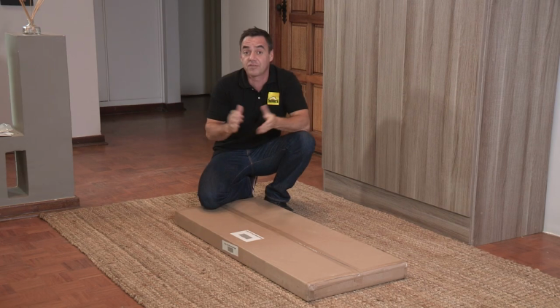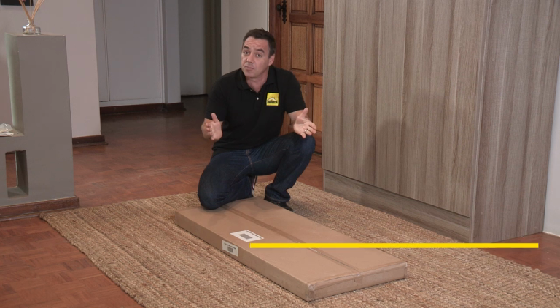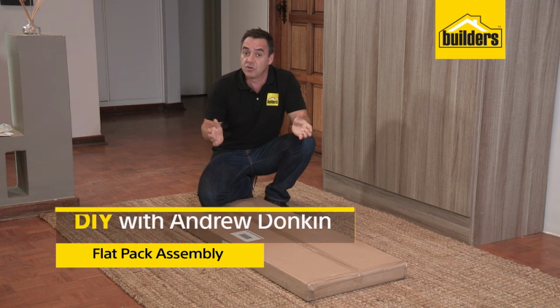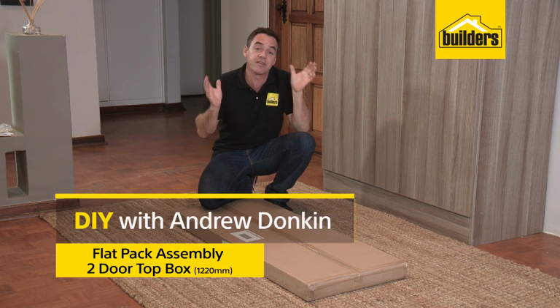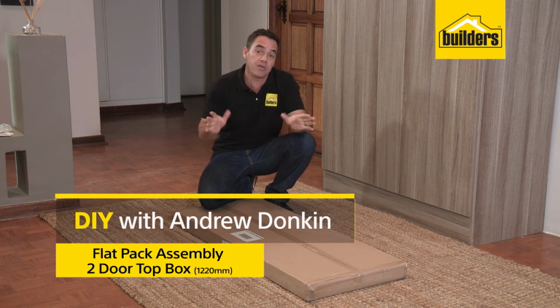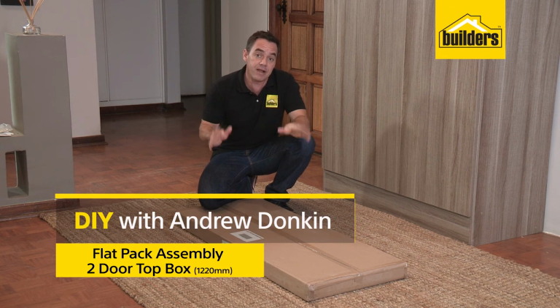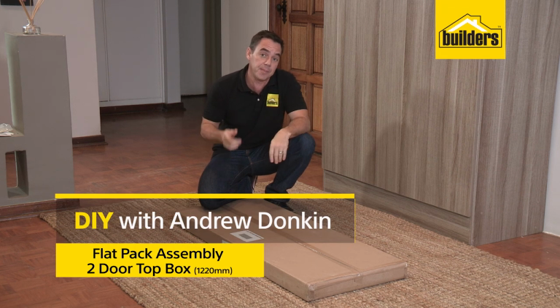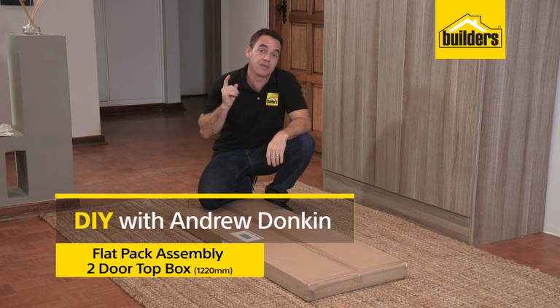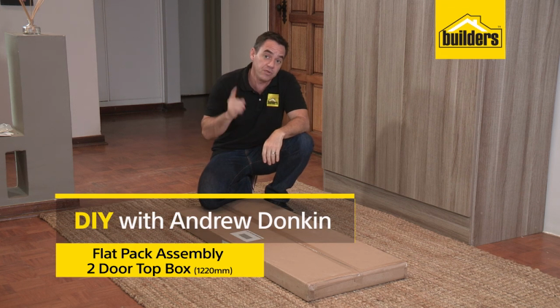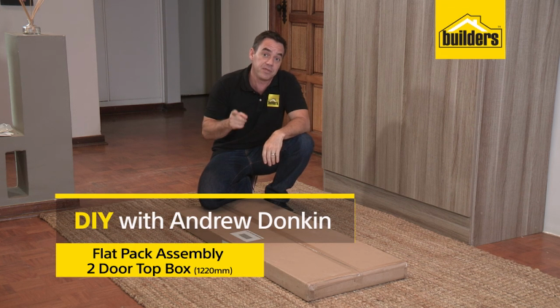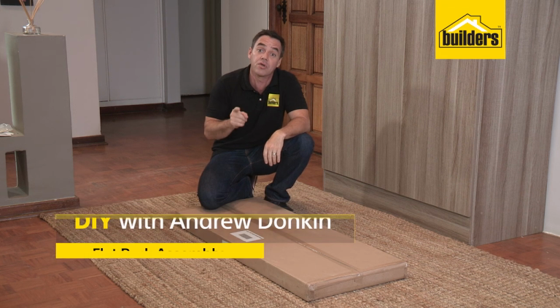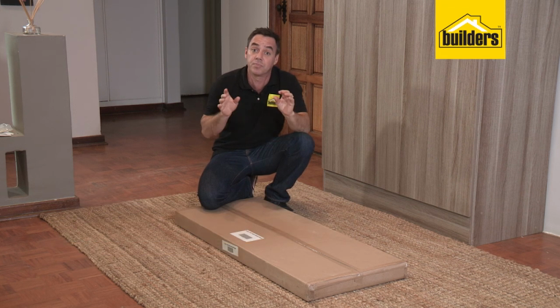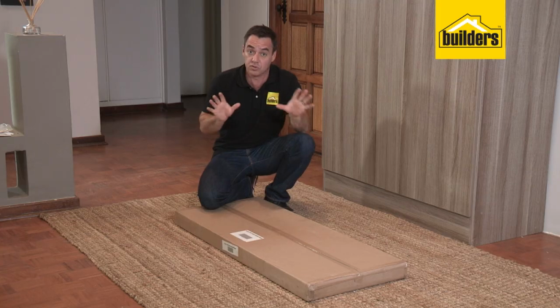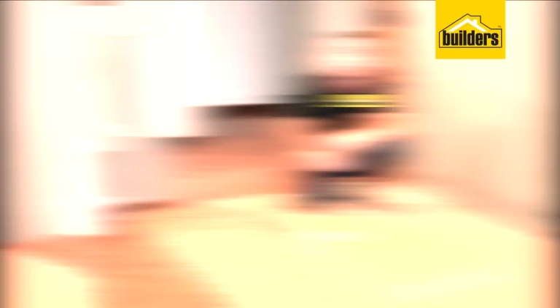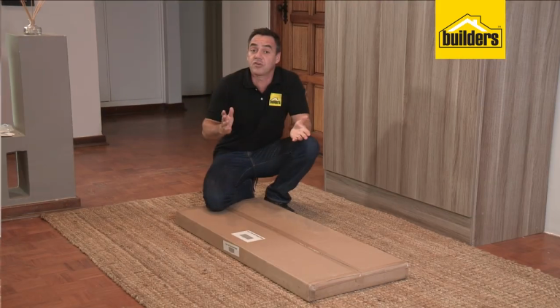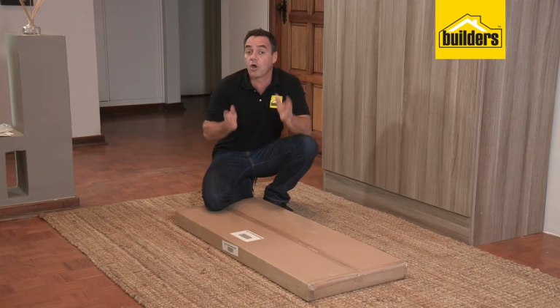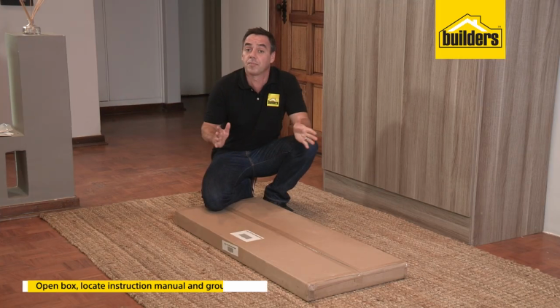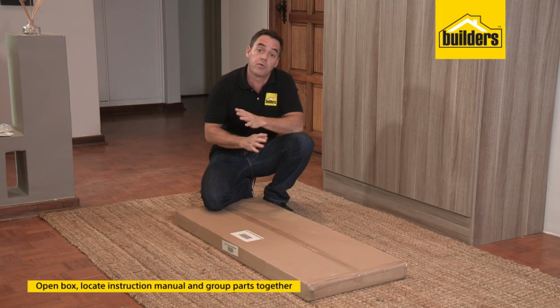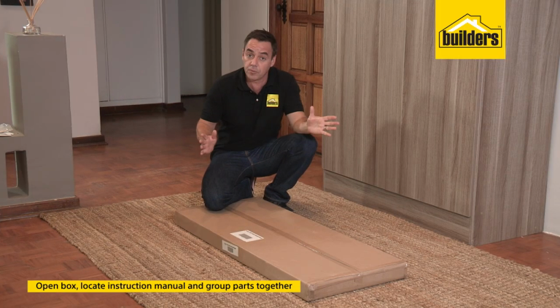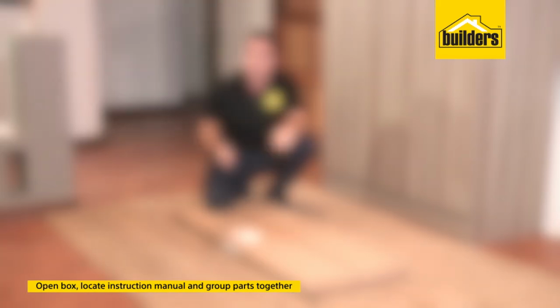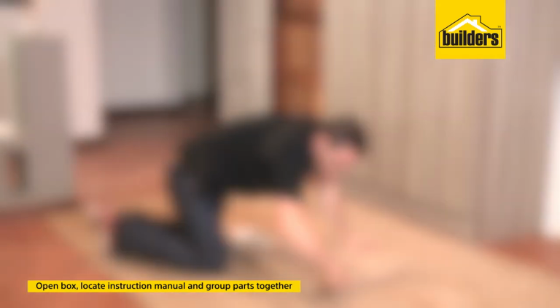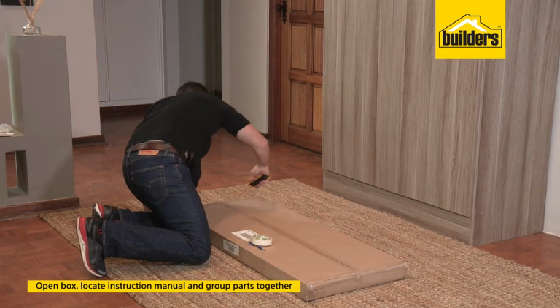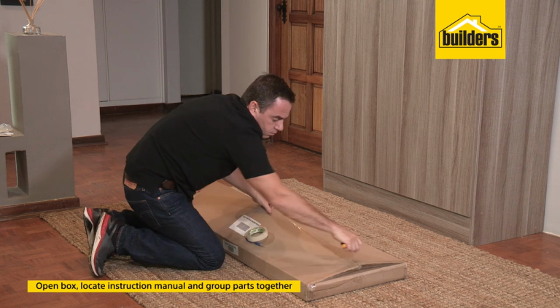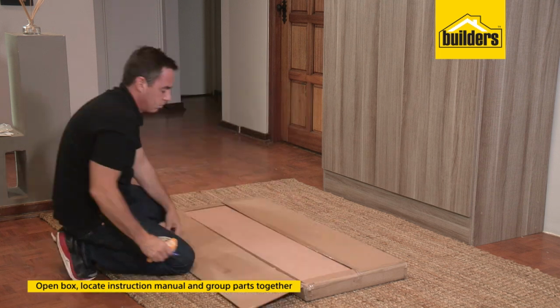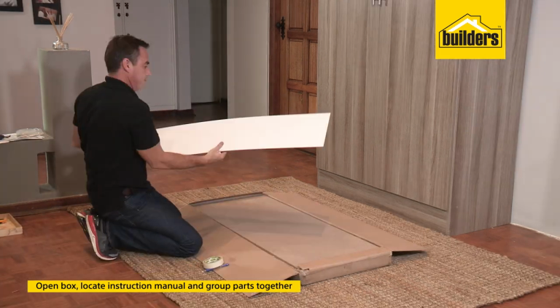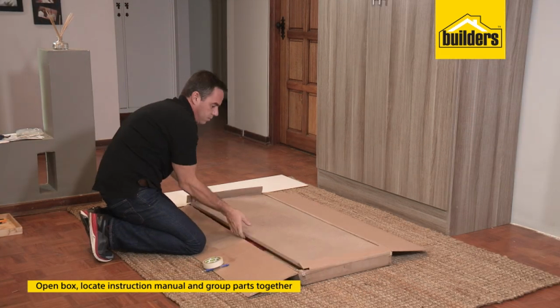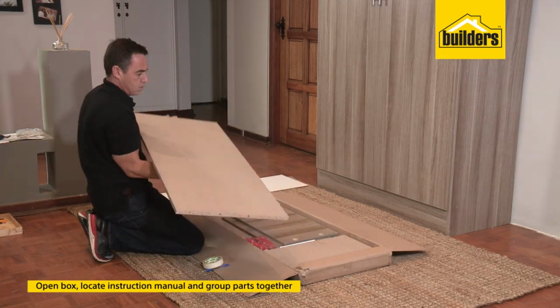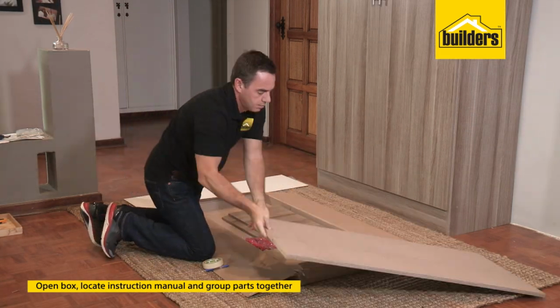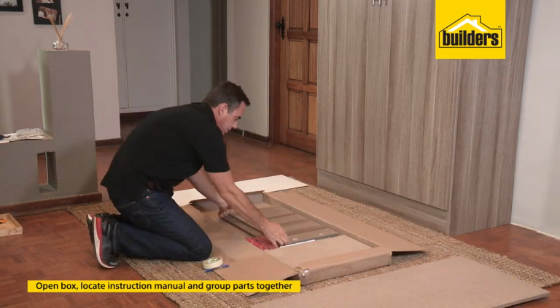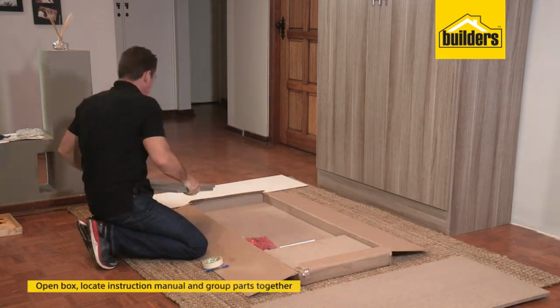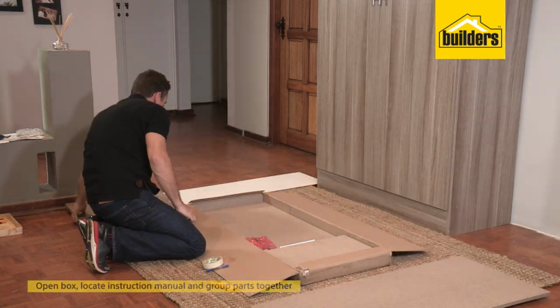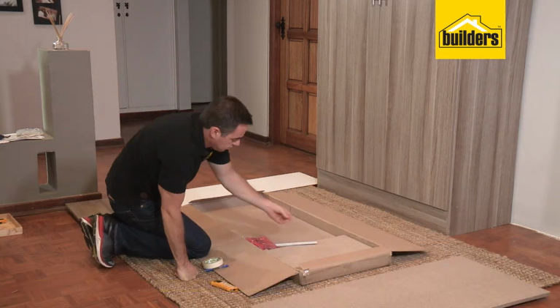You've seen the build up of this unit. We're going to slow the clip right down and I'm going to take you through all the steps and show you how to build this unit. The first thing to do is to open up the box, remove all the panels and locate that instruction manual. From there you can identify each one of the panels according to the numbering system.